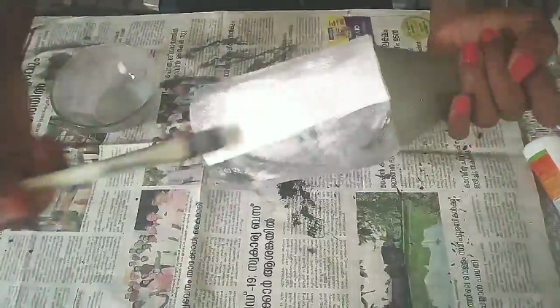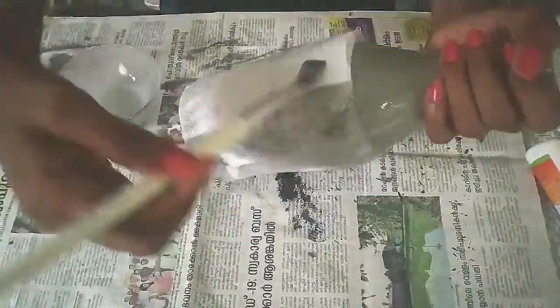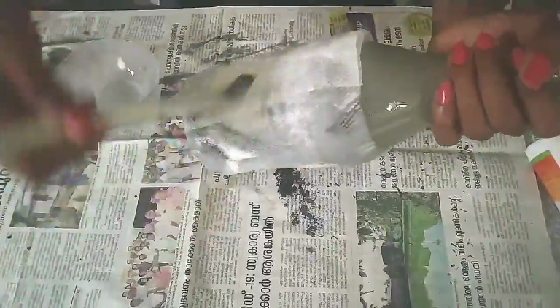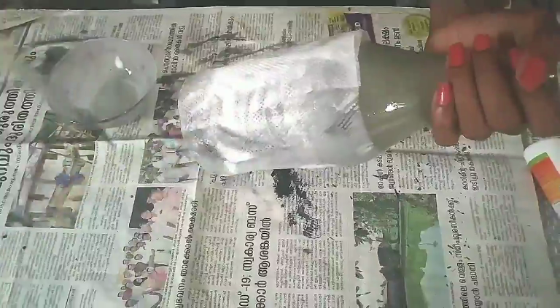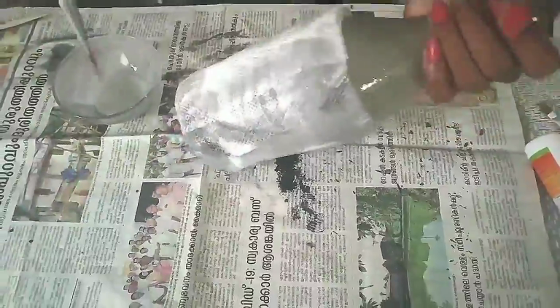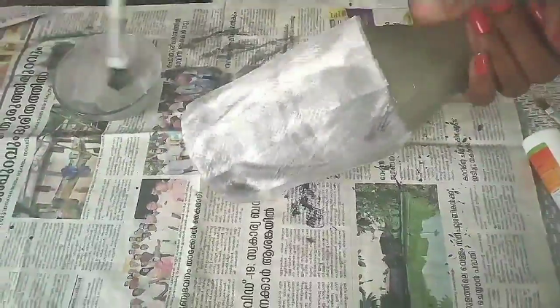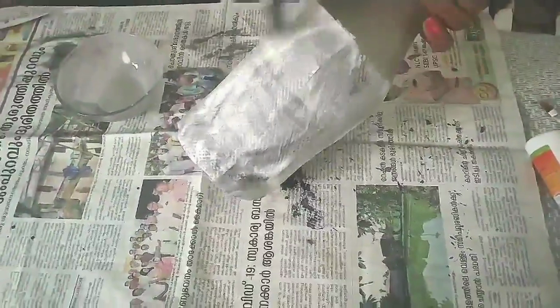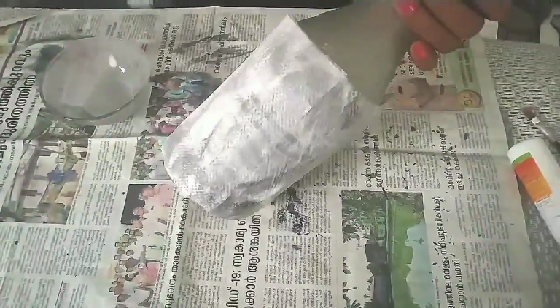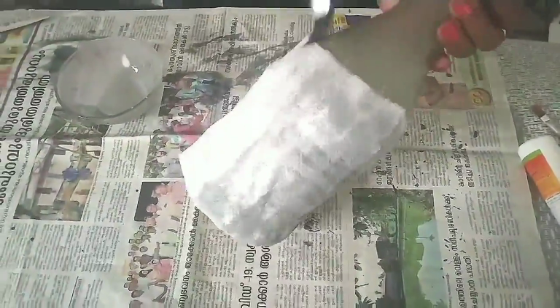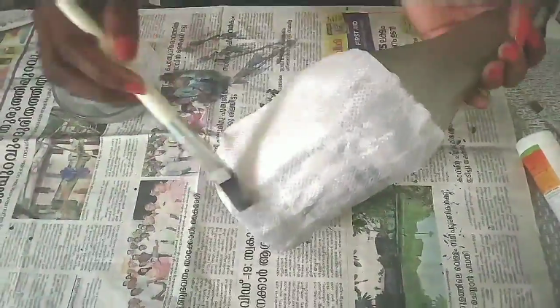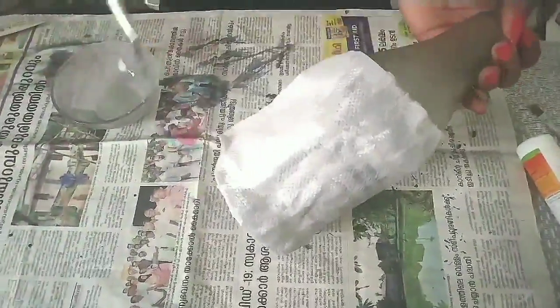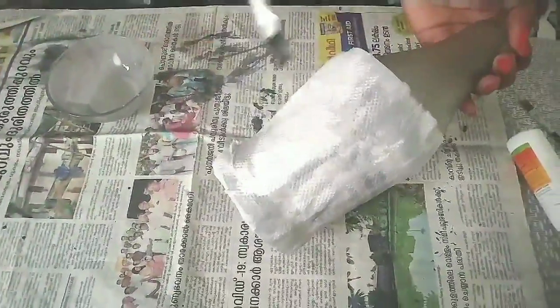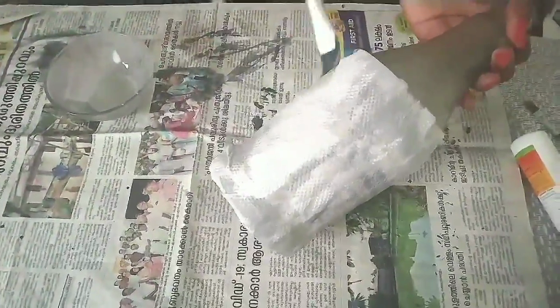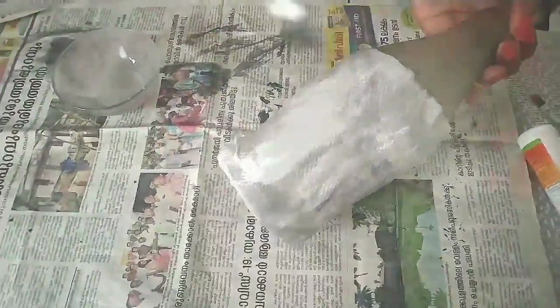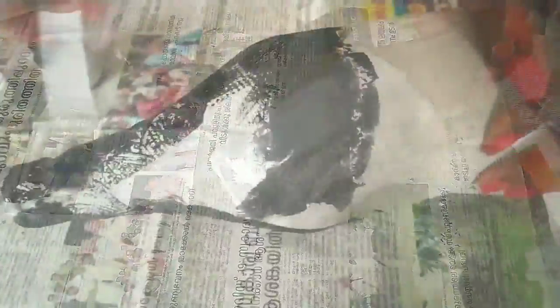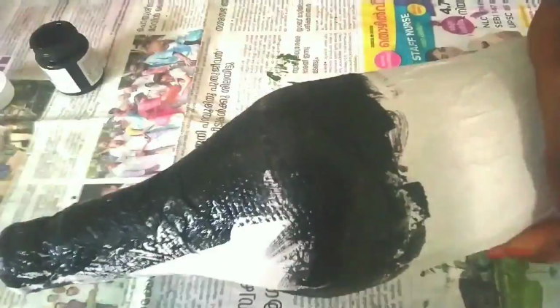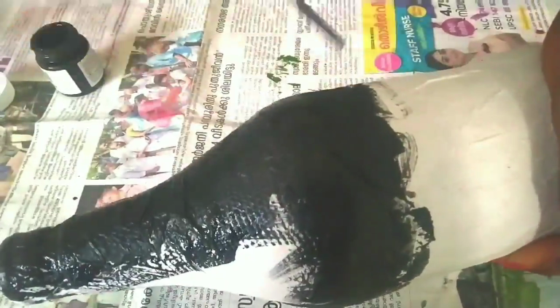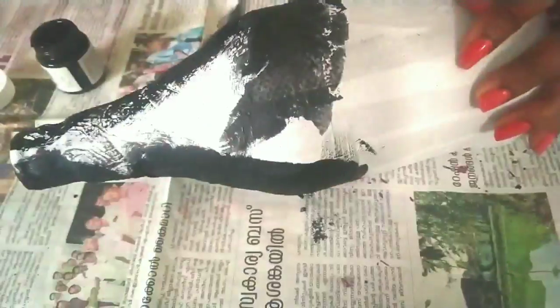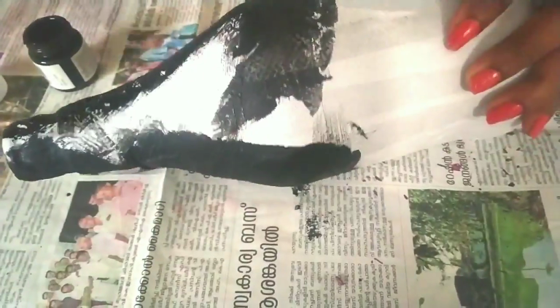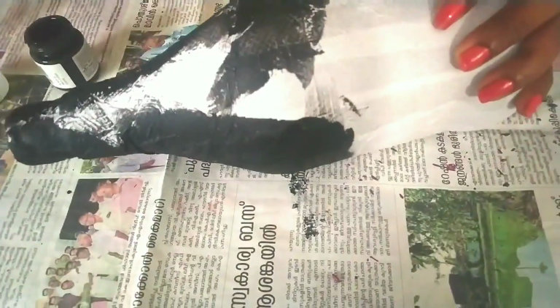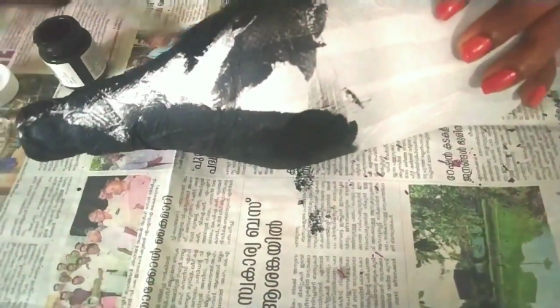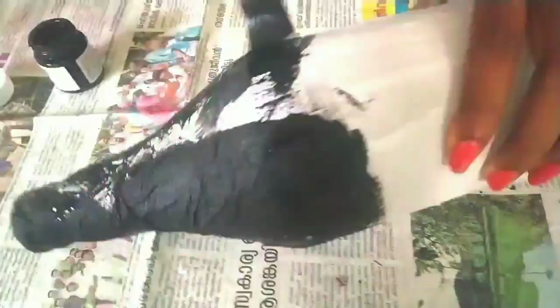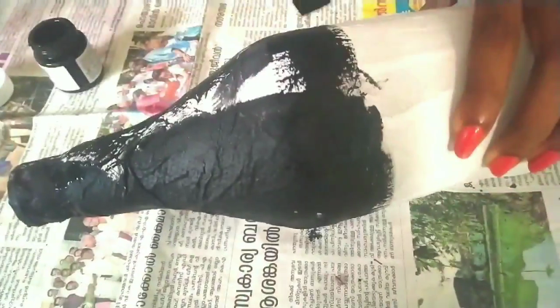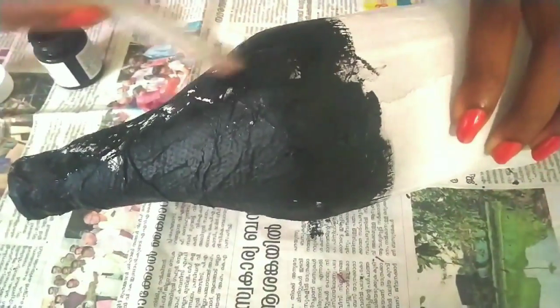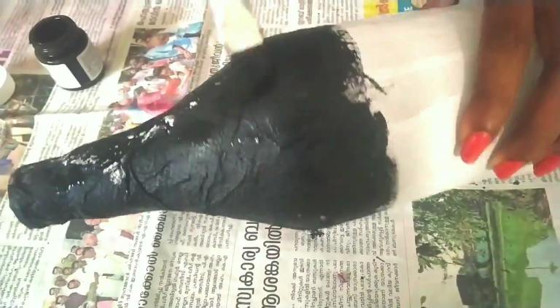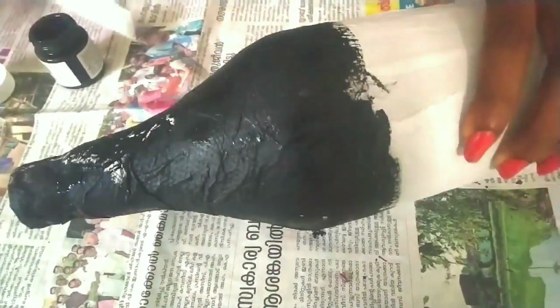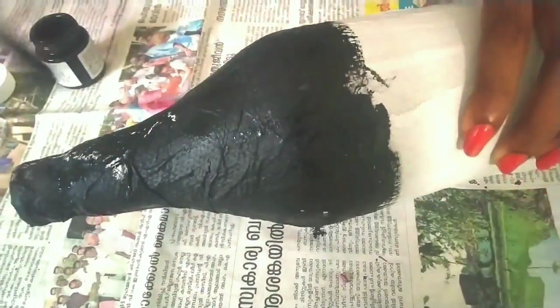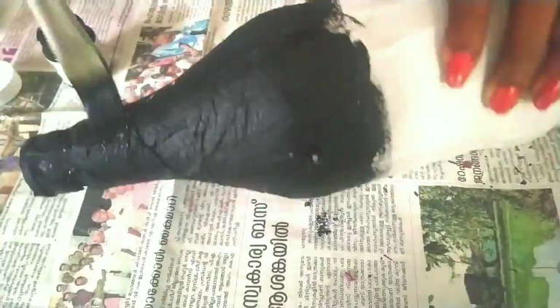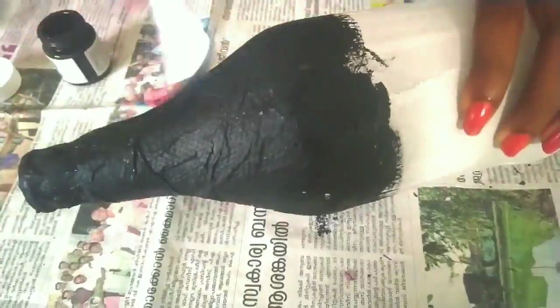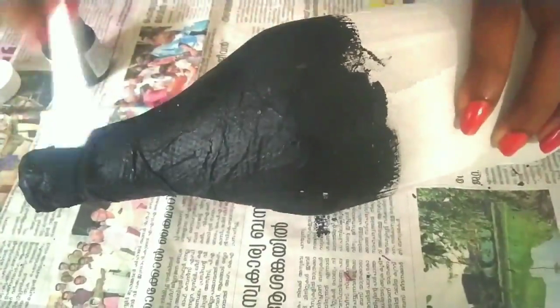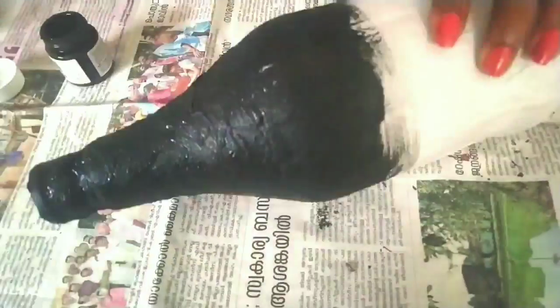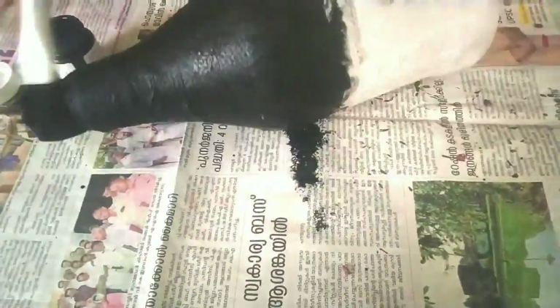We will paint the black color on the brush. We will paint the tissue paper on the bottle. We will paint the tissue paper in half a portion.